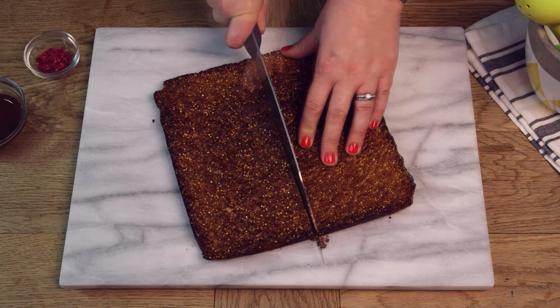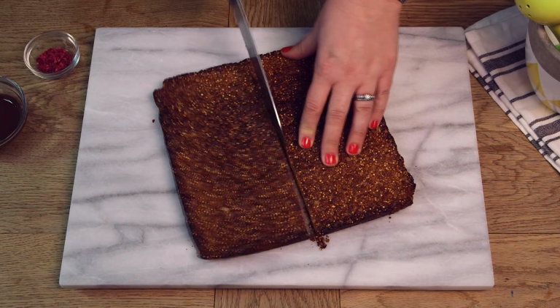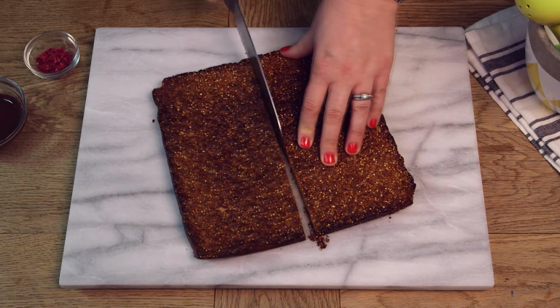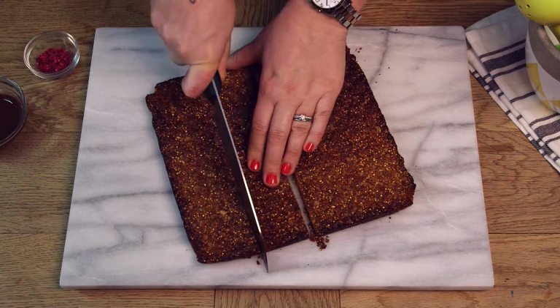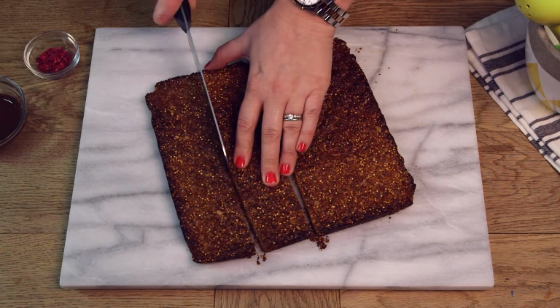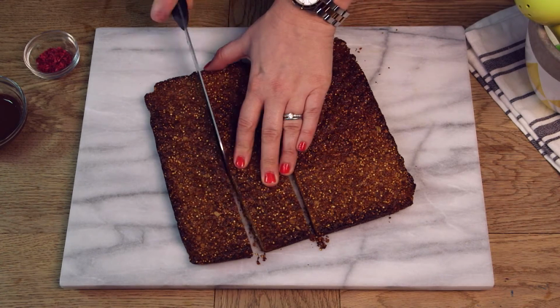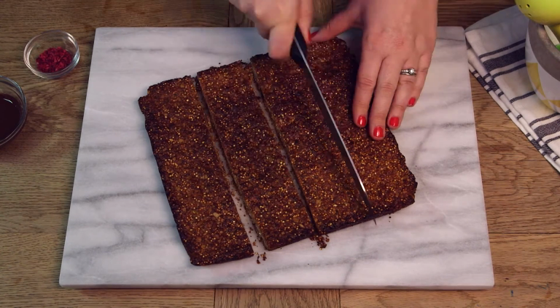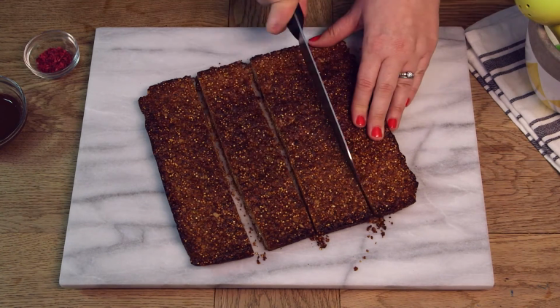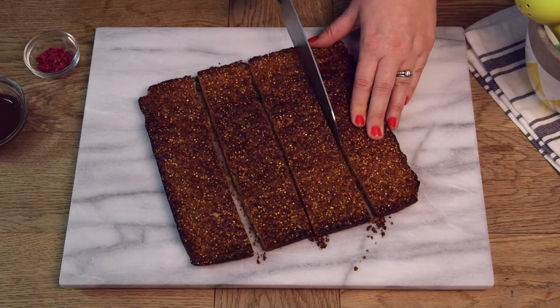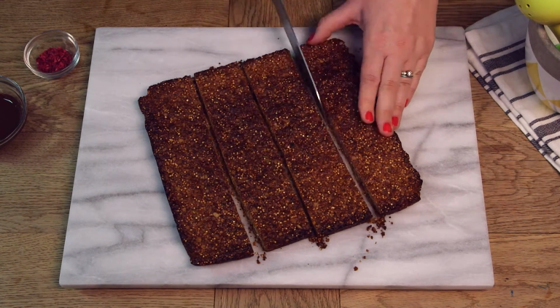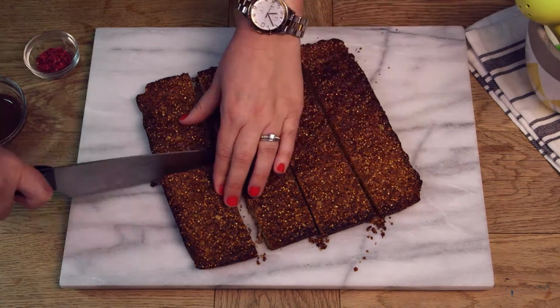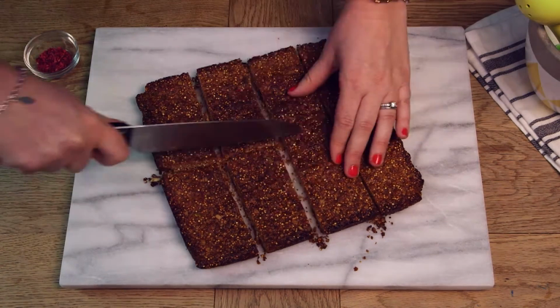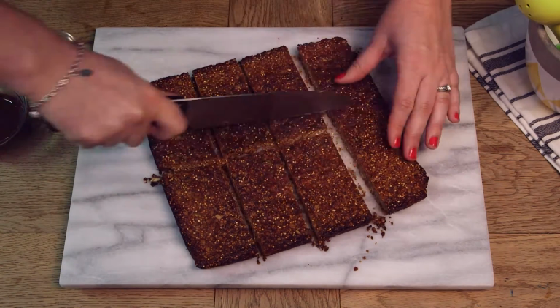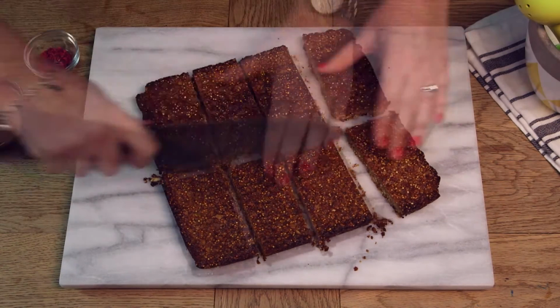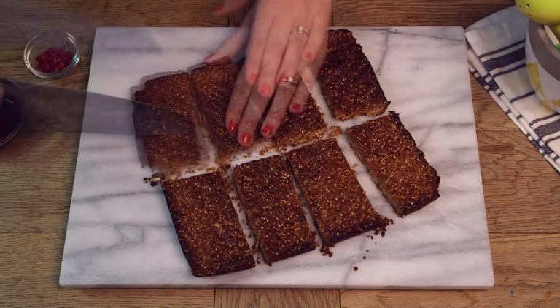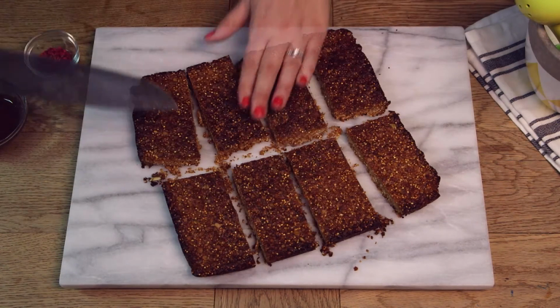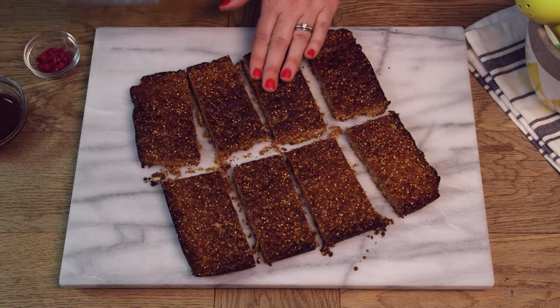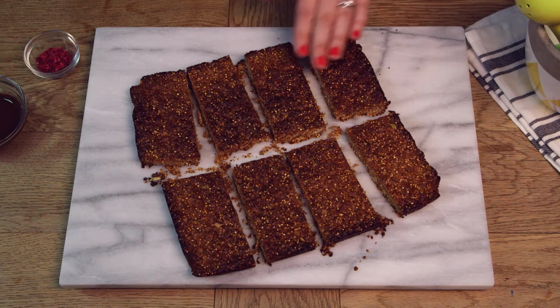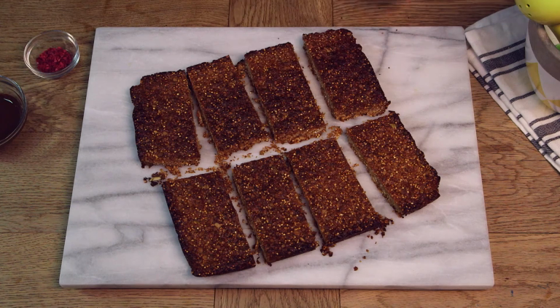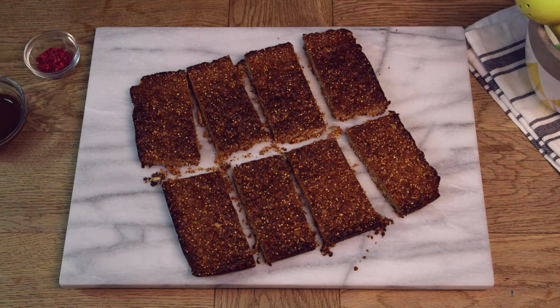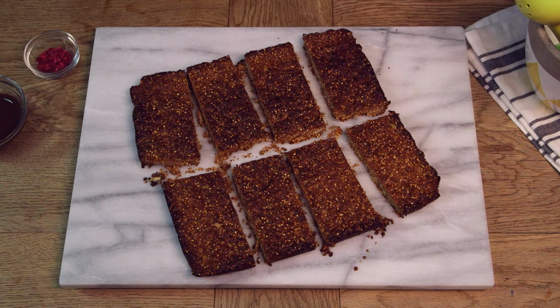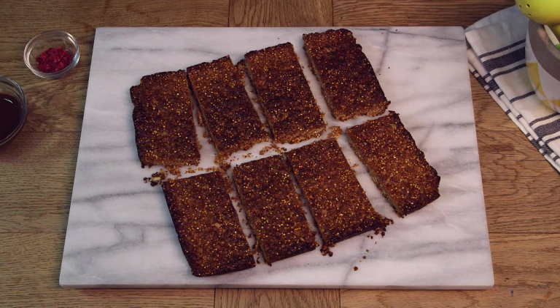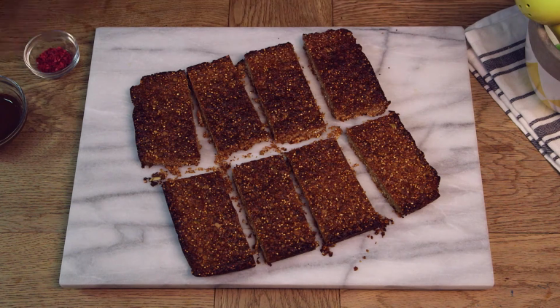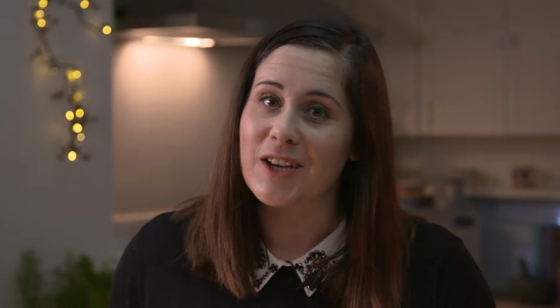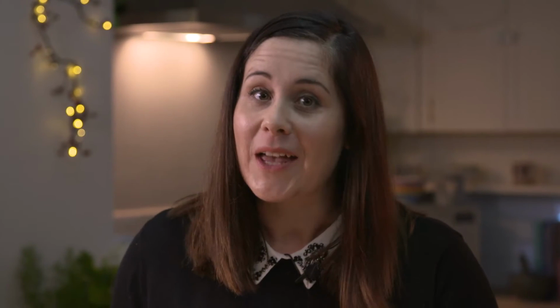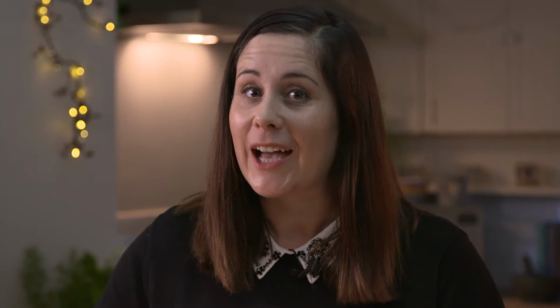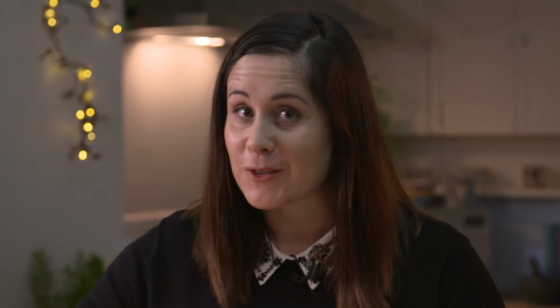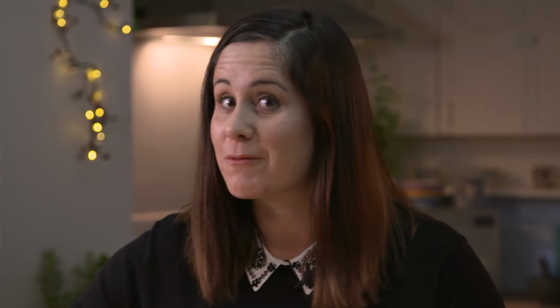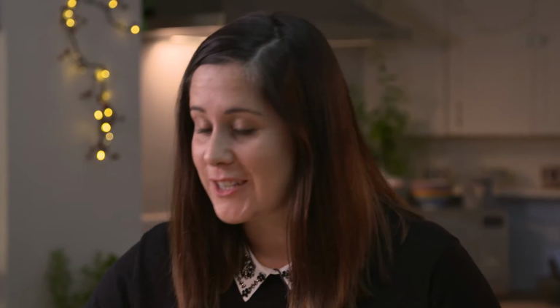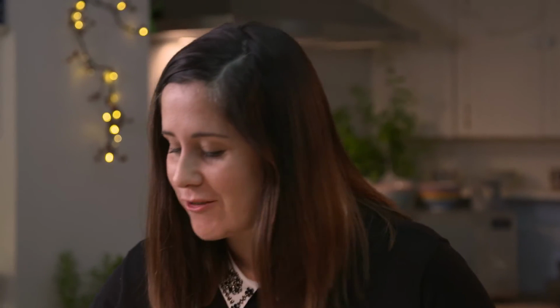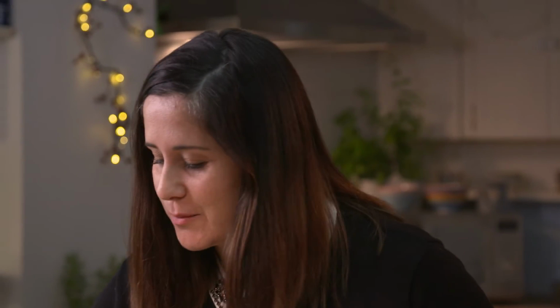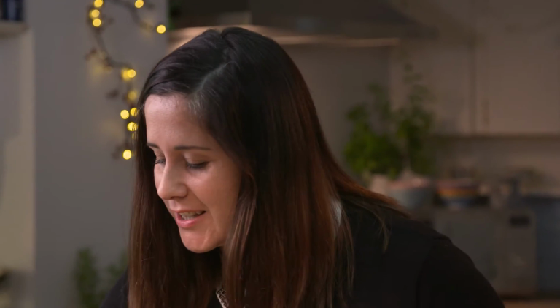Once it's cooled completely we're going to cut it into eight bars. To serve, I like to add a drizzle of chocolate on top and also some freeze-dried raspberries.